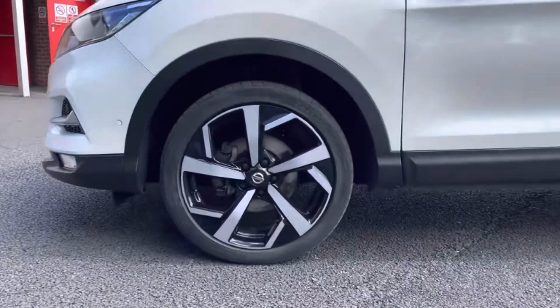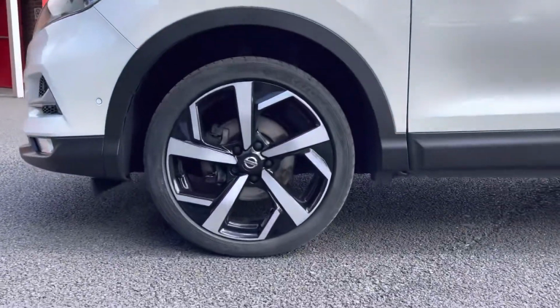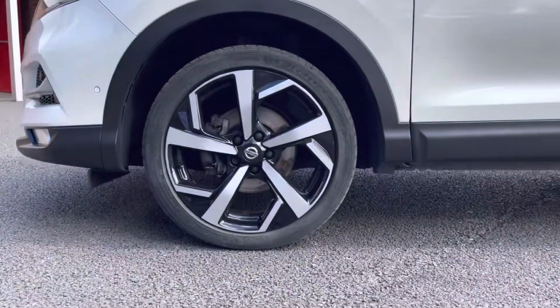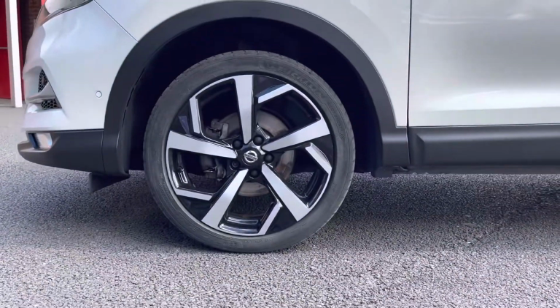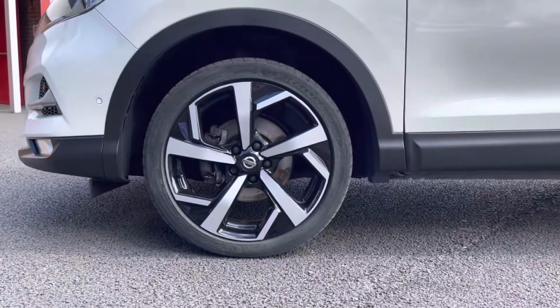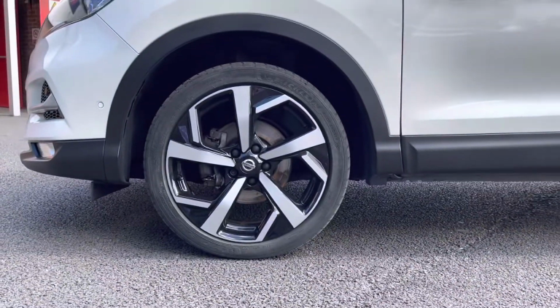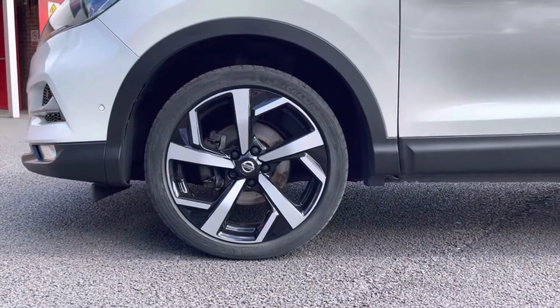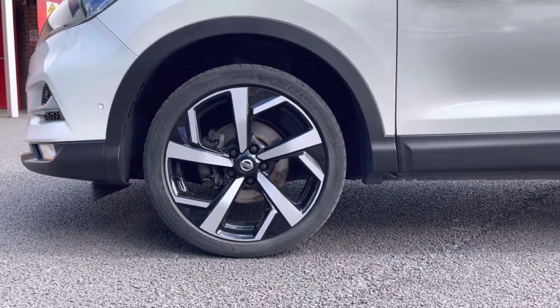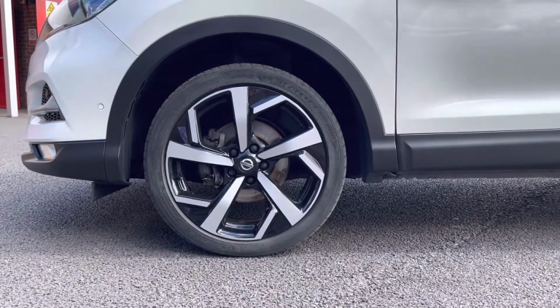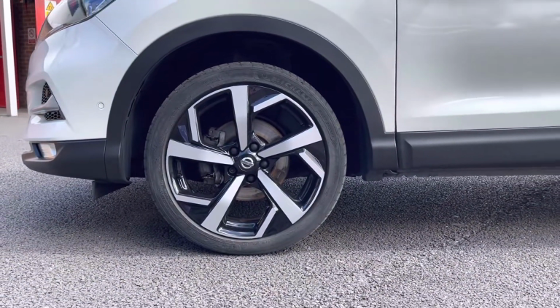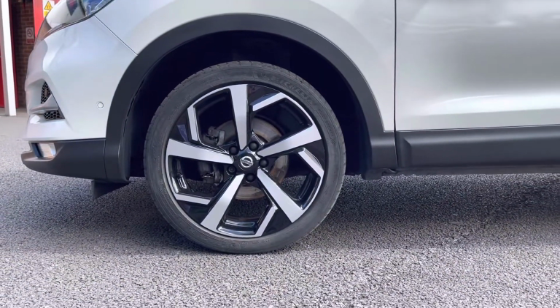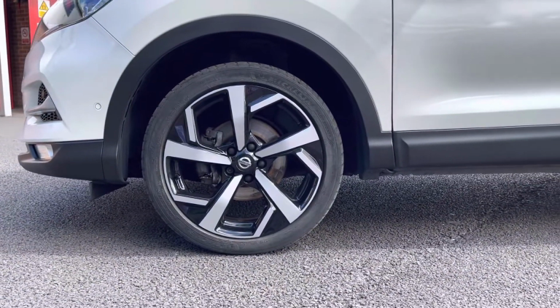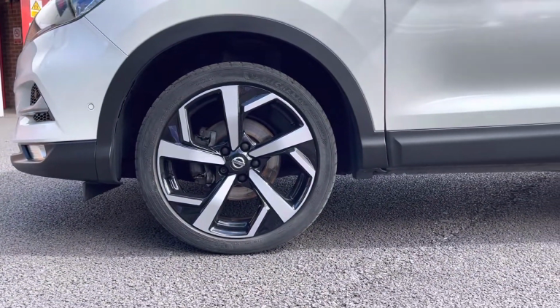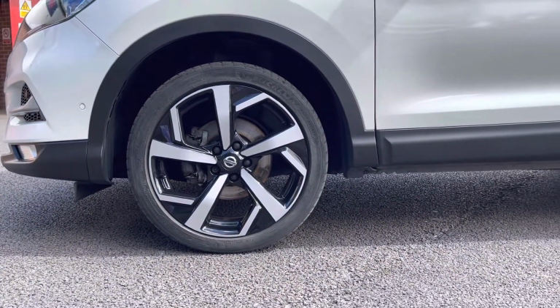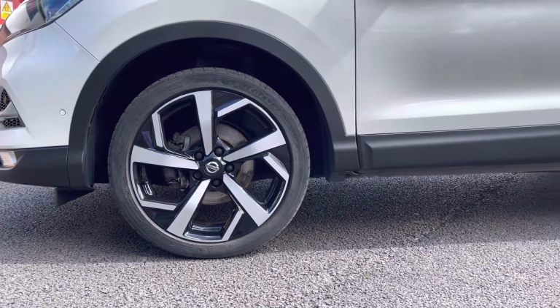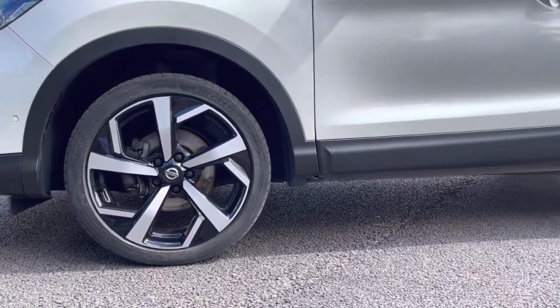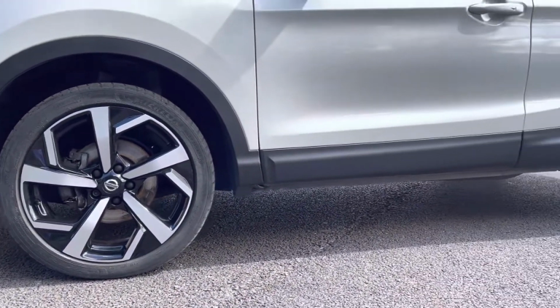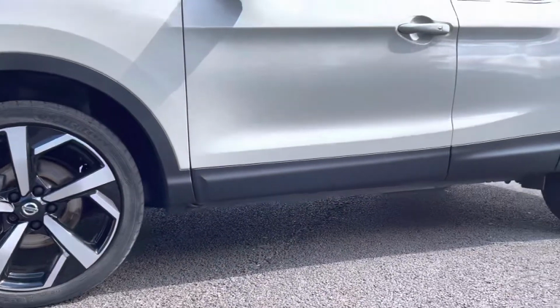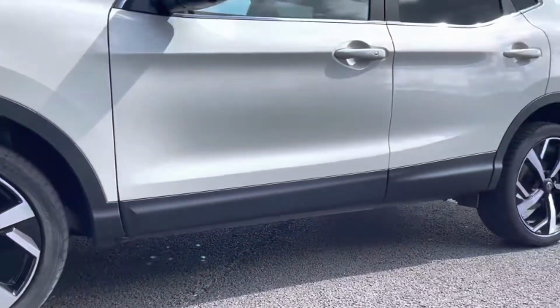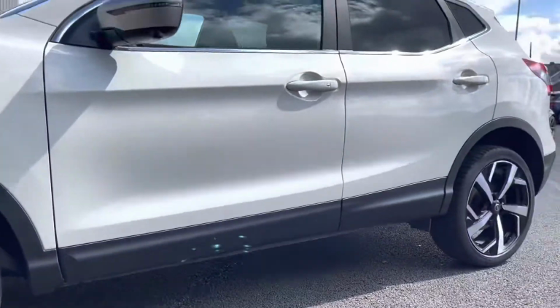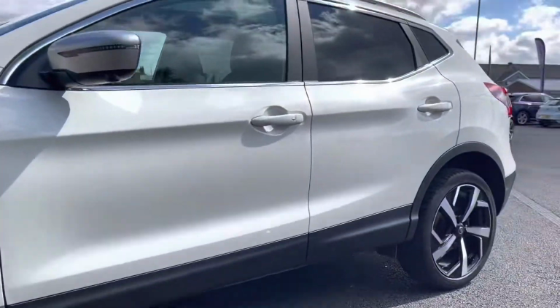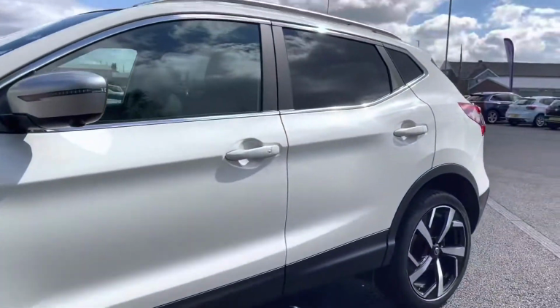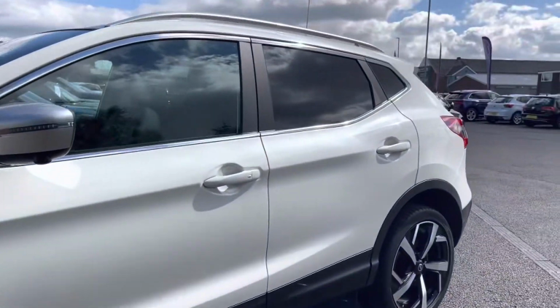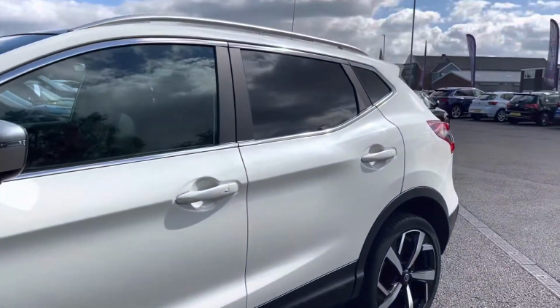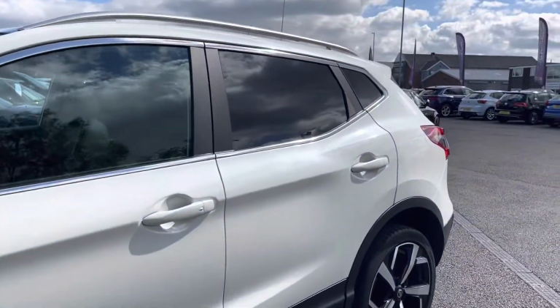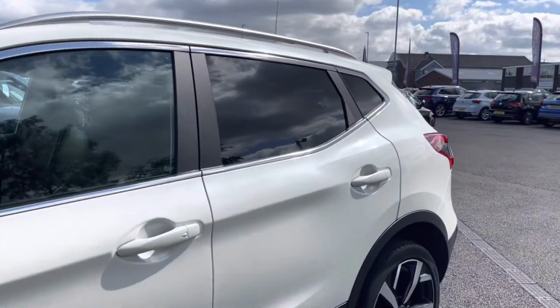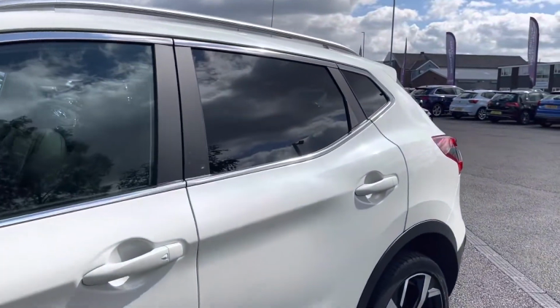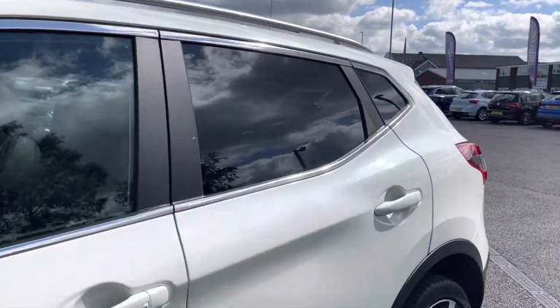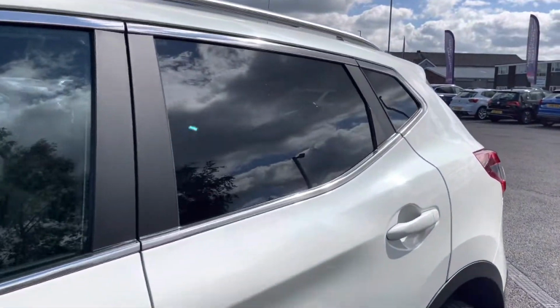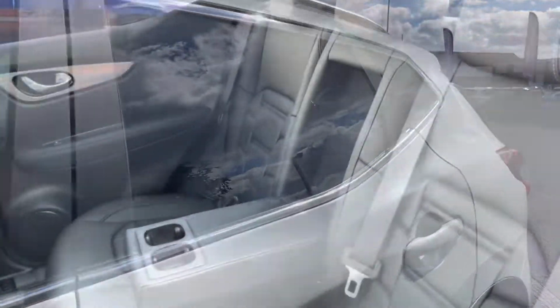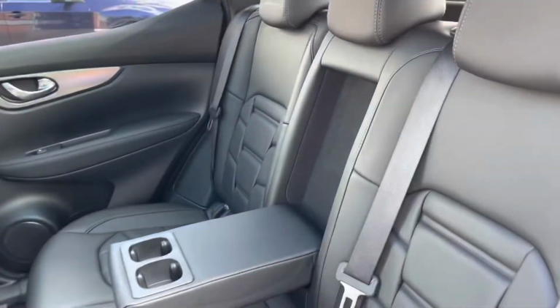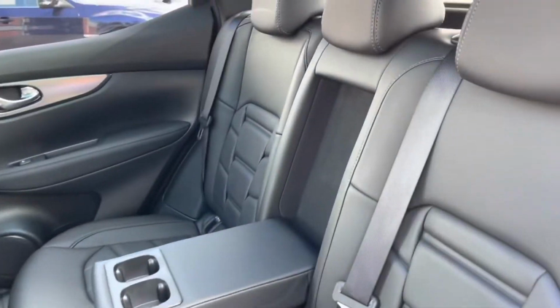Taking a look at the alloys, you can see it is sitting comfortably on stunning 19 inch two-toned coloured alloys that really complement the exterior very nicely.